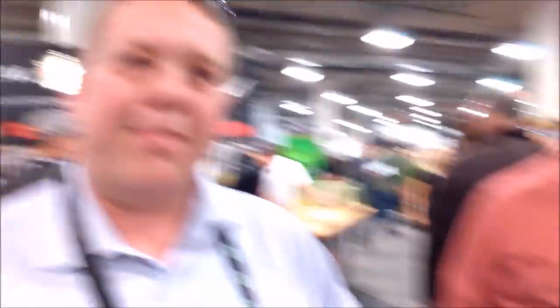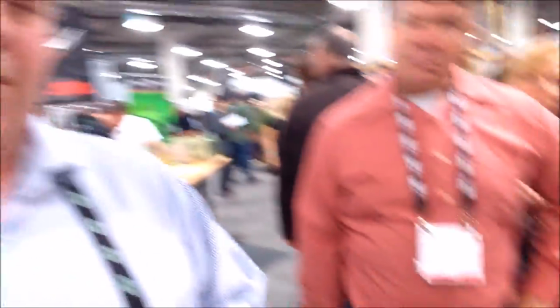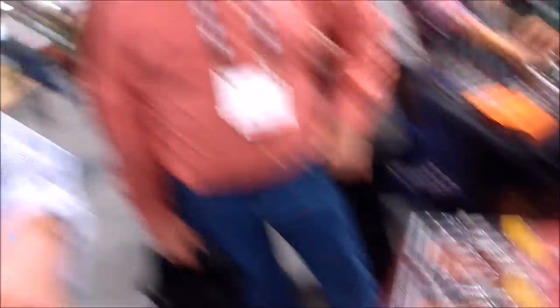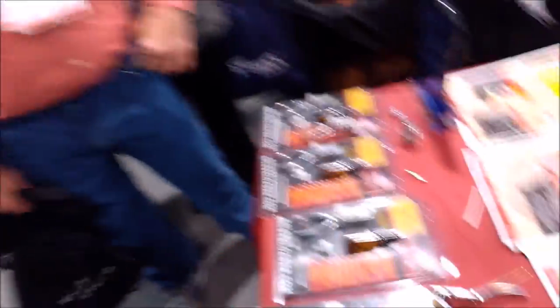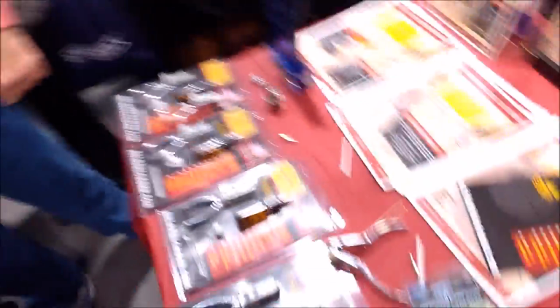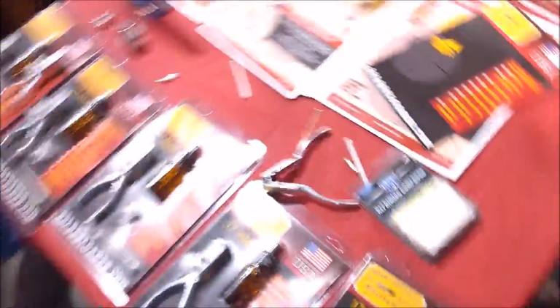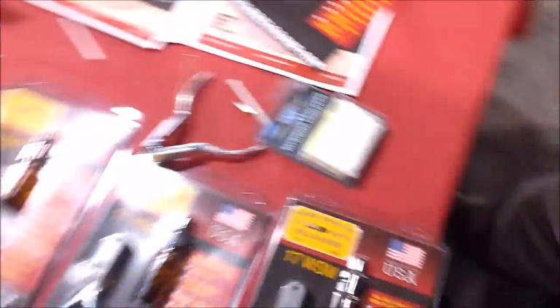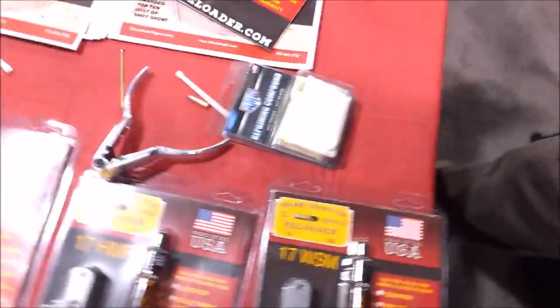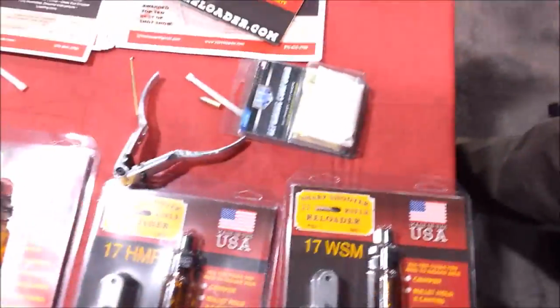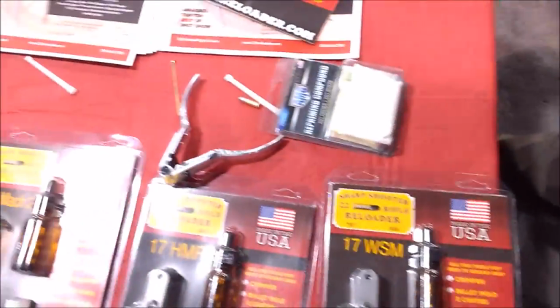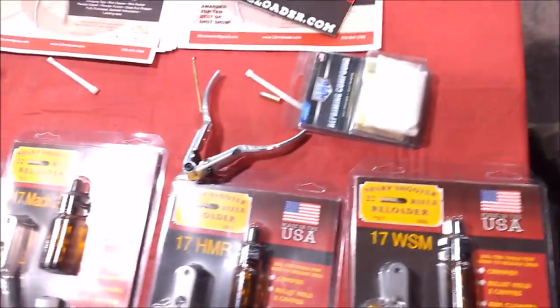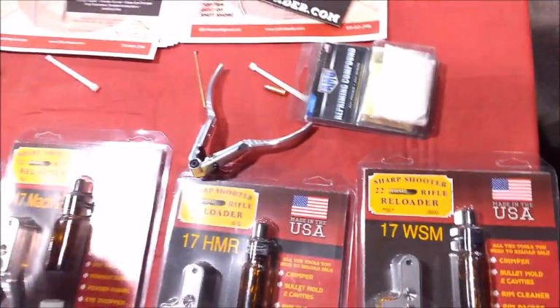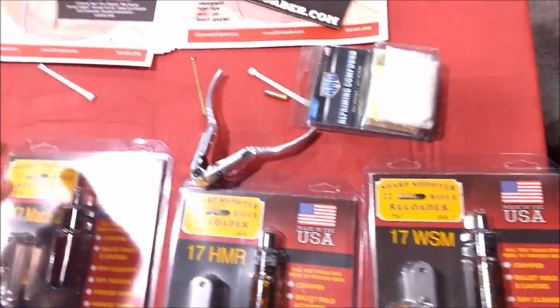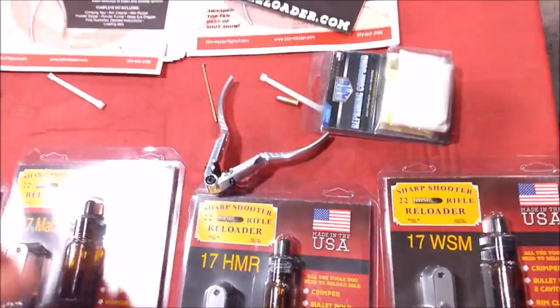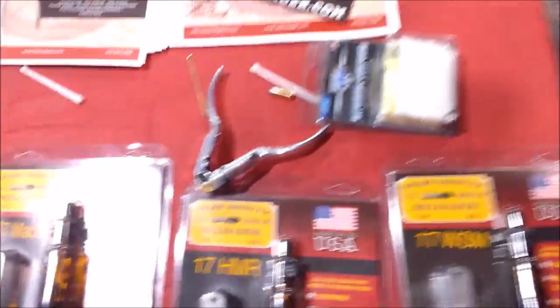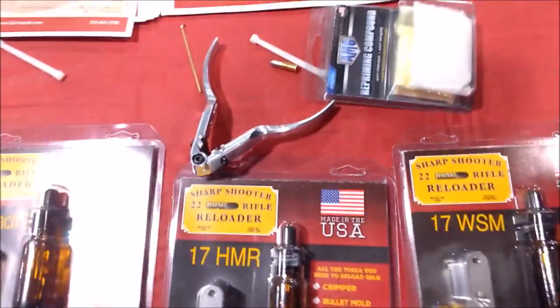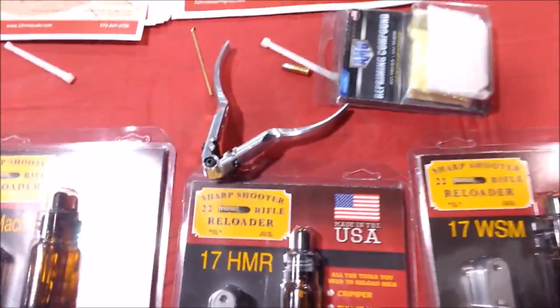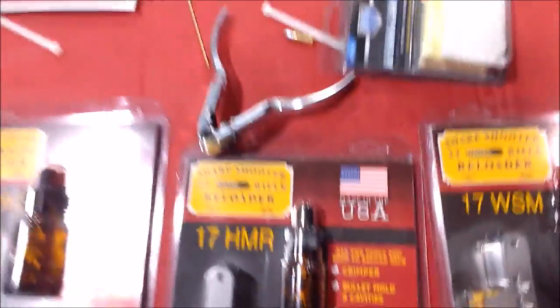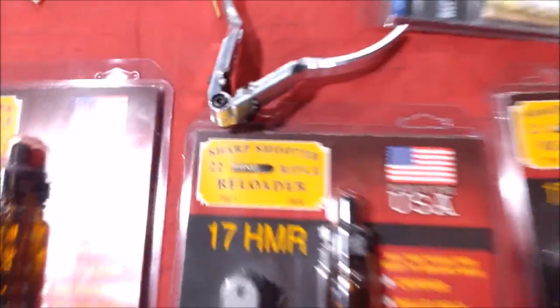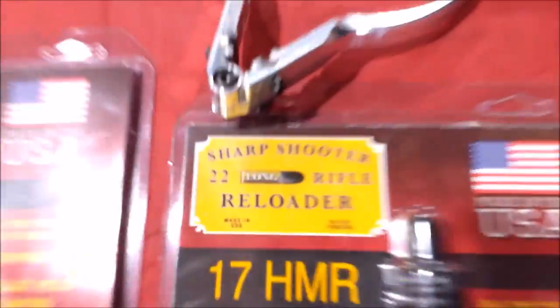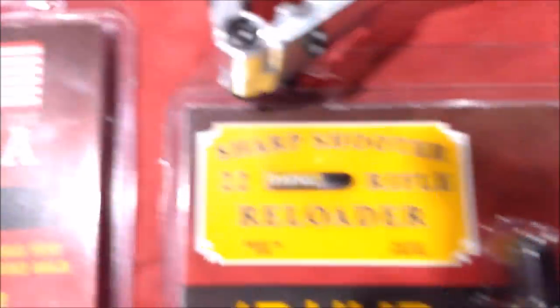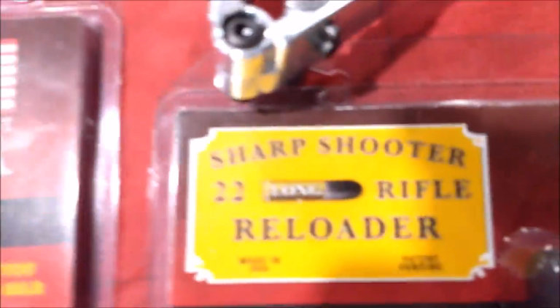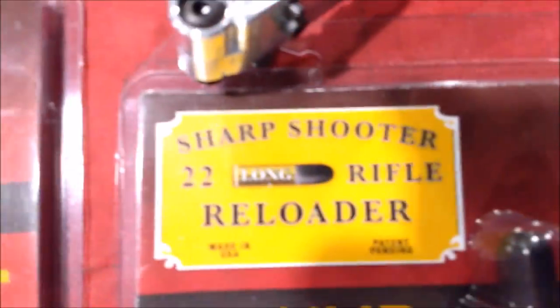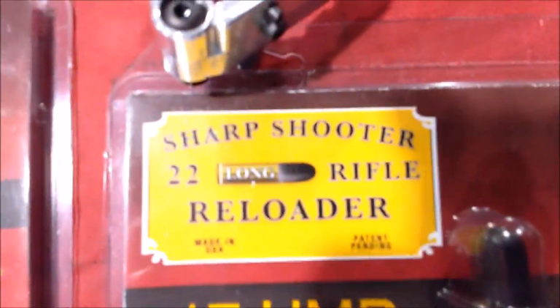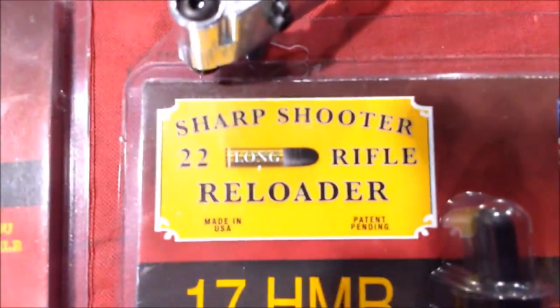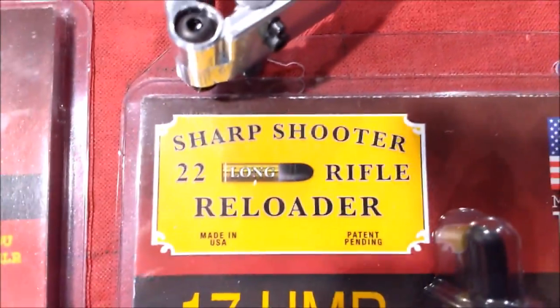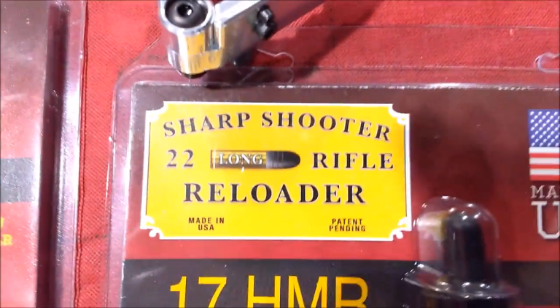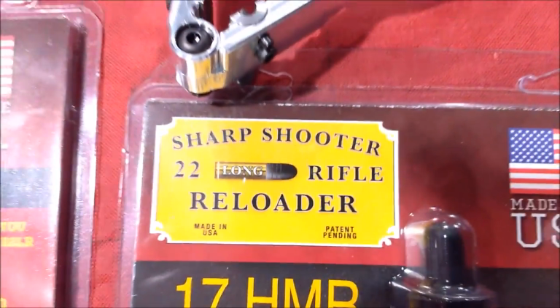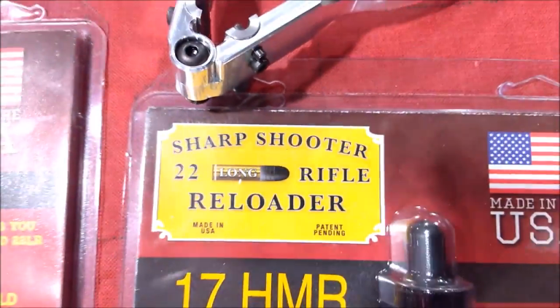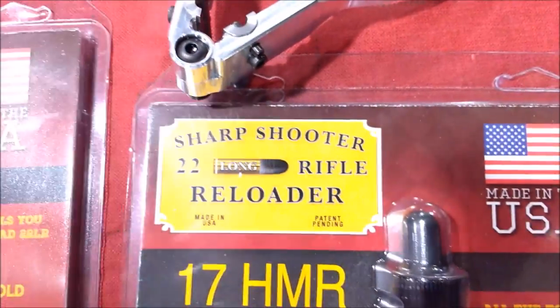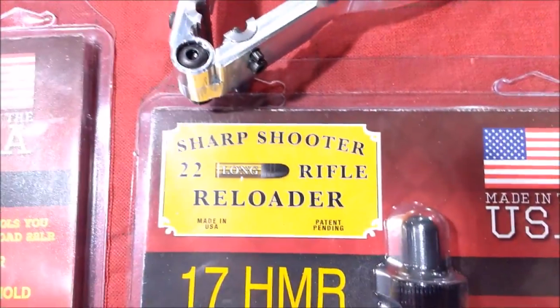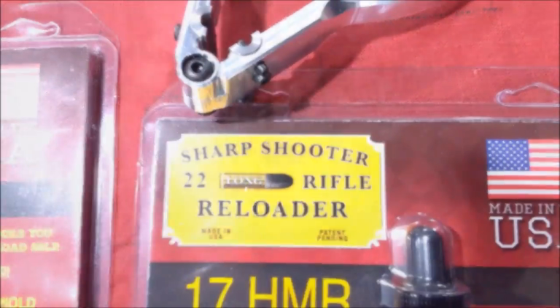And your brand name is Sharpshooter. Sharpshooter. Yes, Sharpshooter. All right. Thank you, Brian.